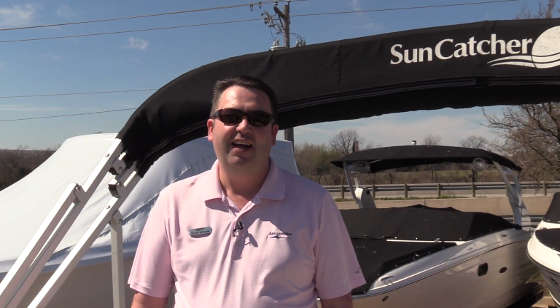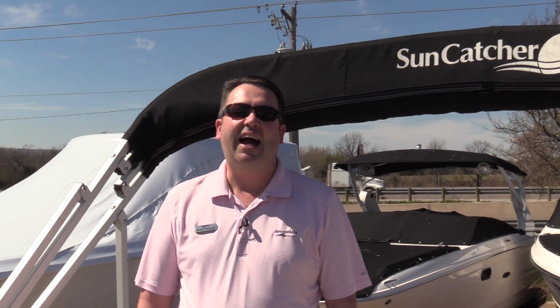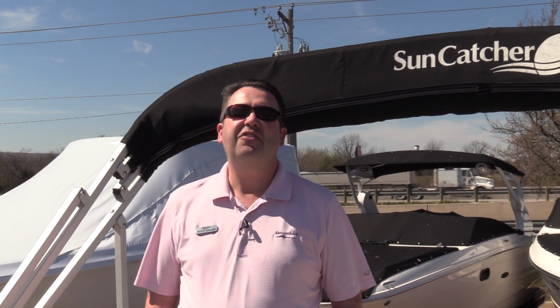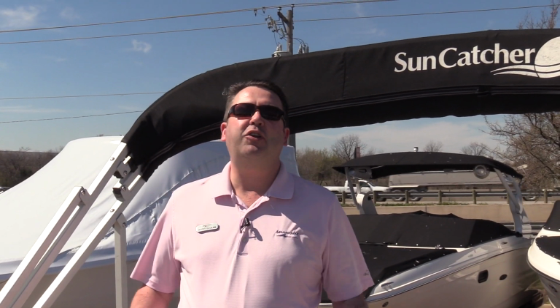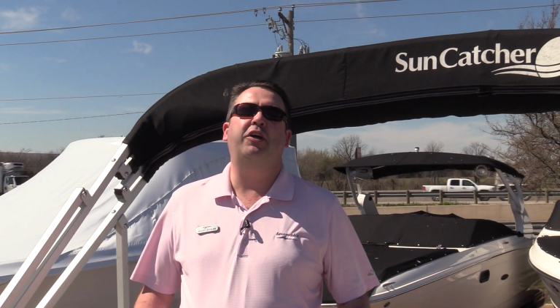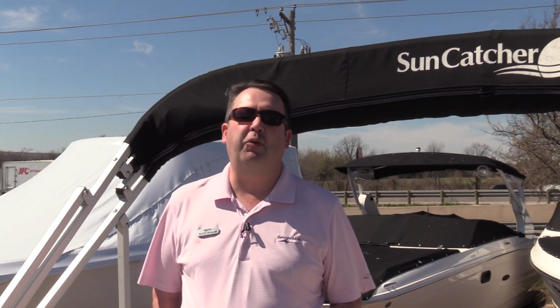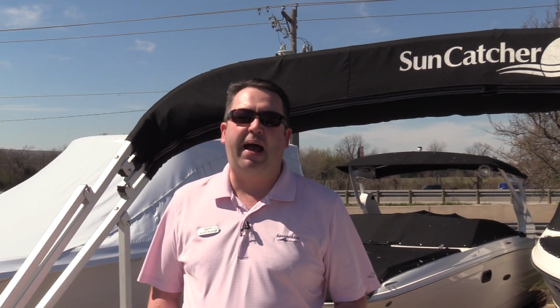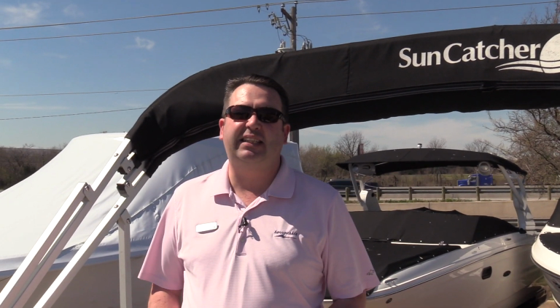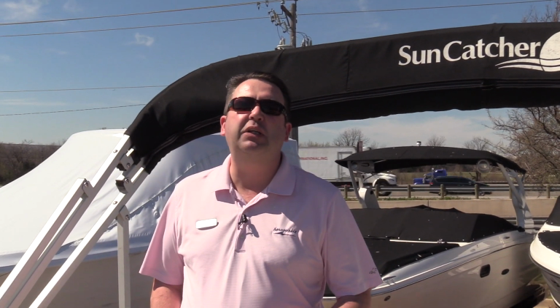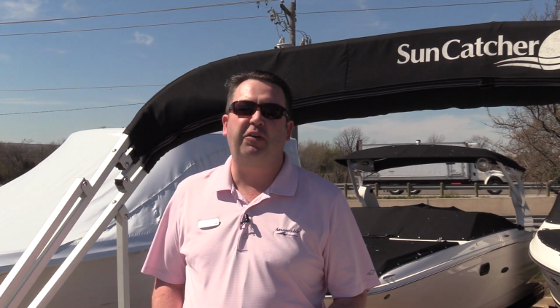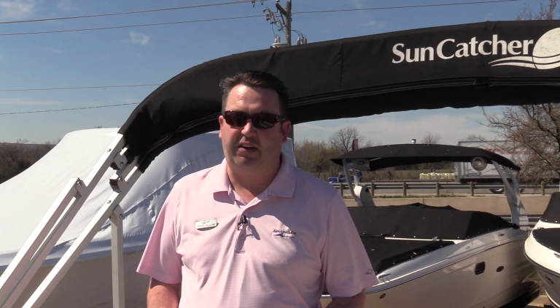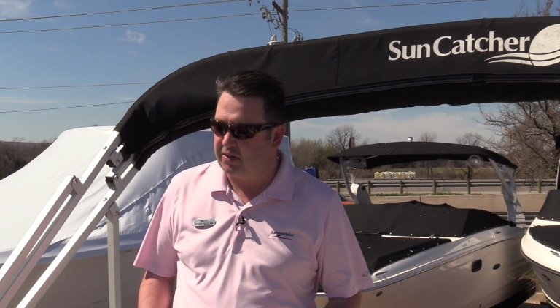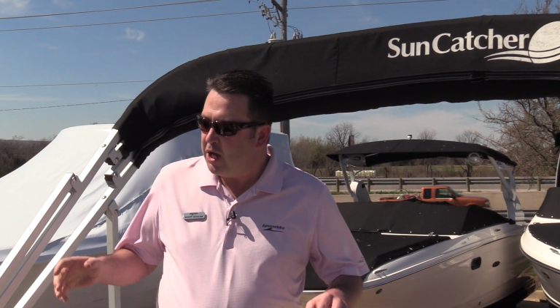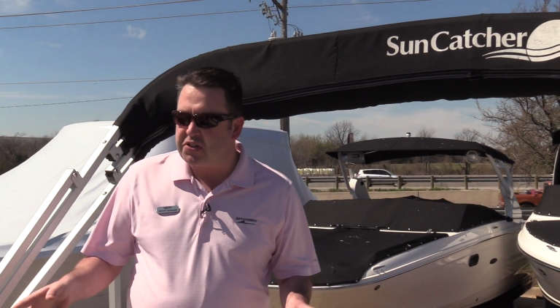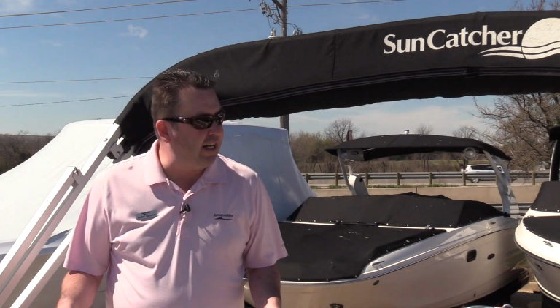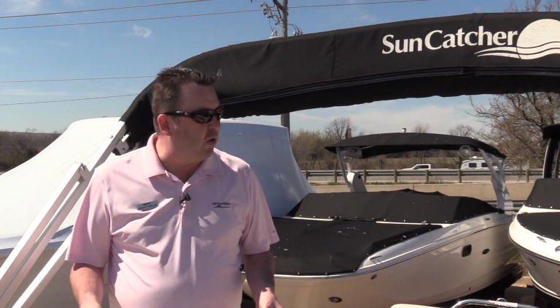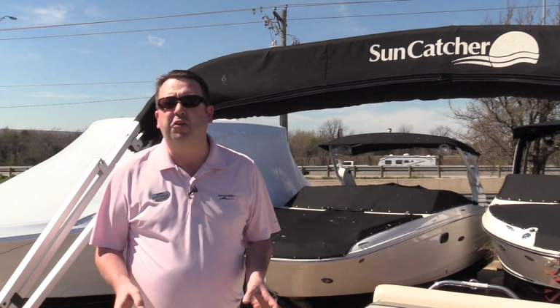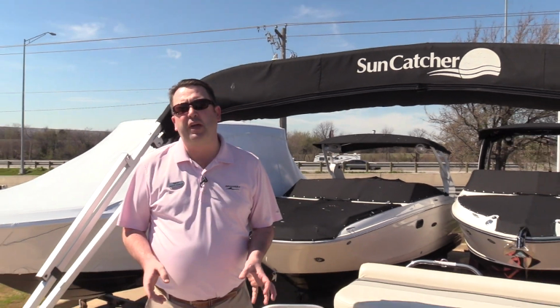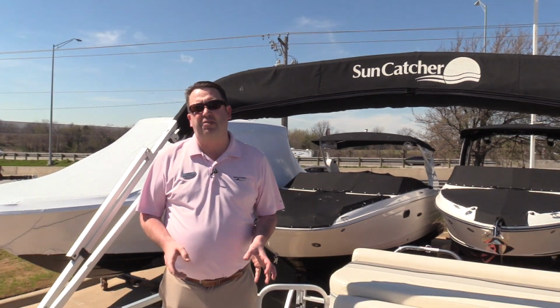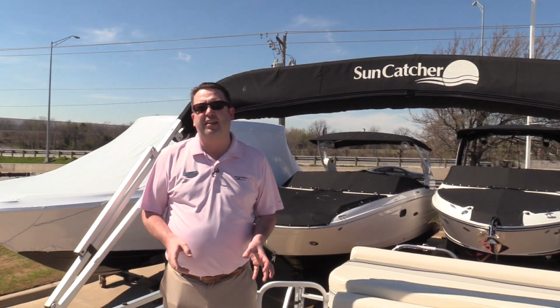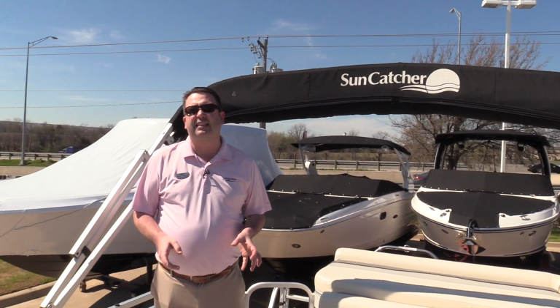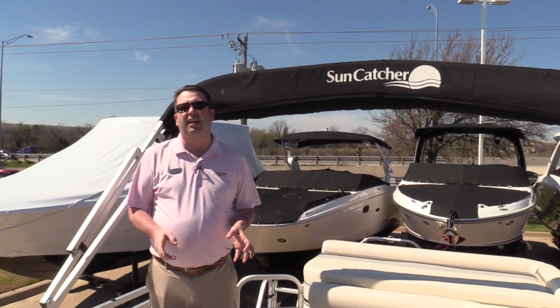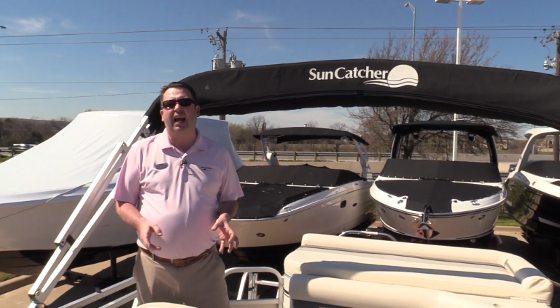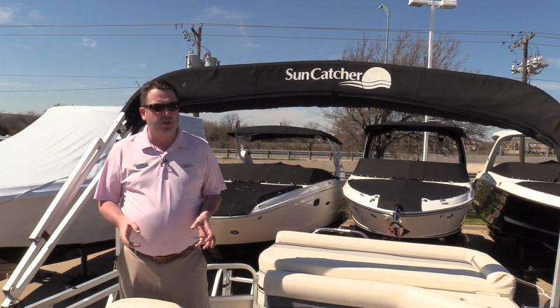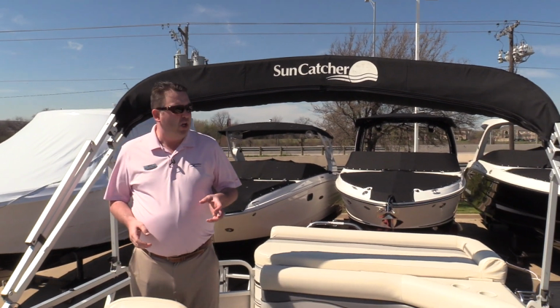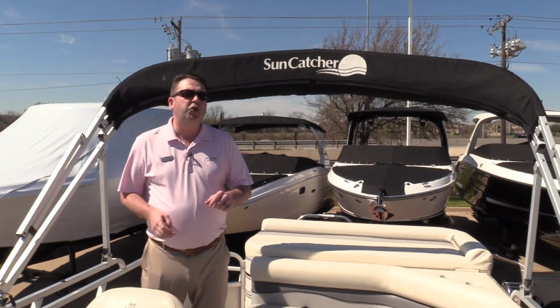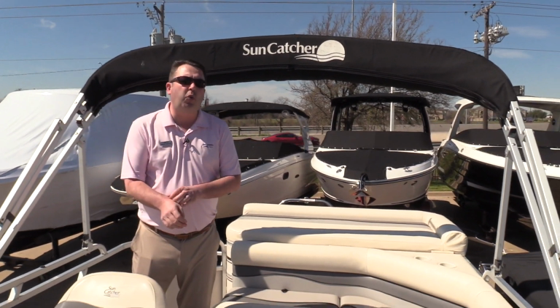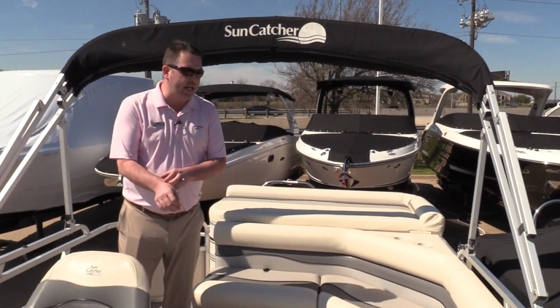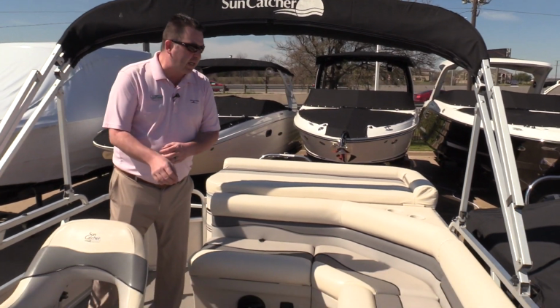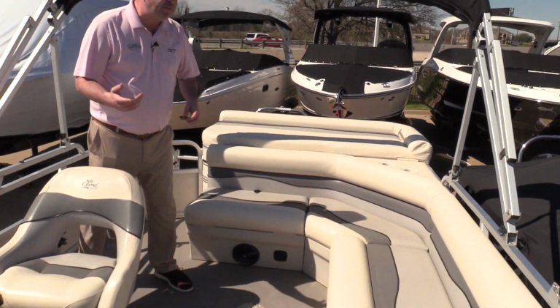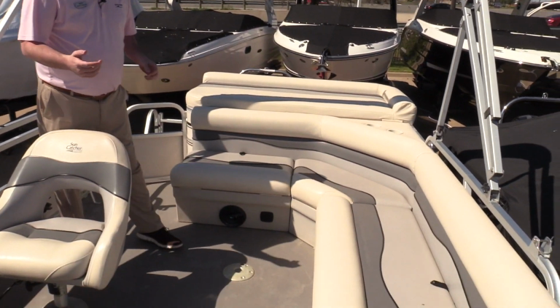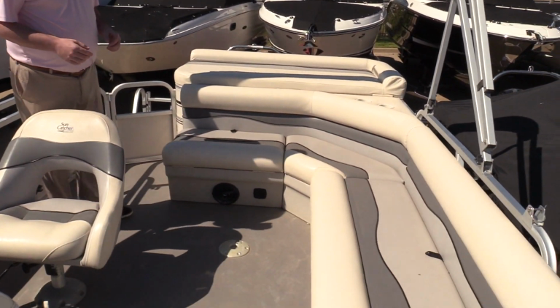Hi, what's Scott doing here at MarineMax in Lewisville, Texas? We're standing here on a 2010 Suncatcher 228 Fish and Cruise.